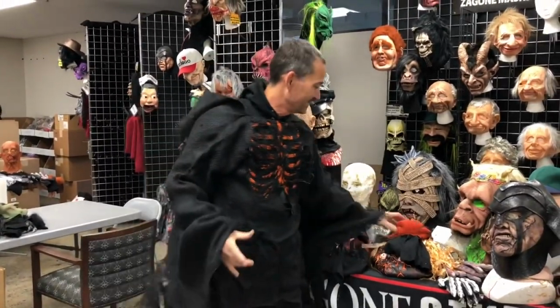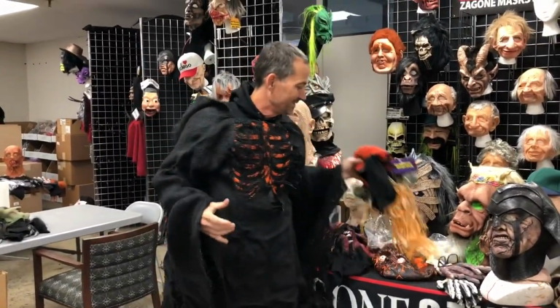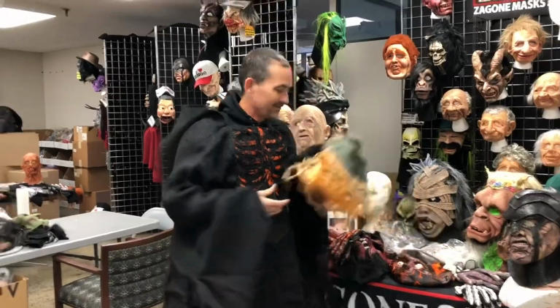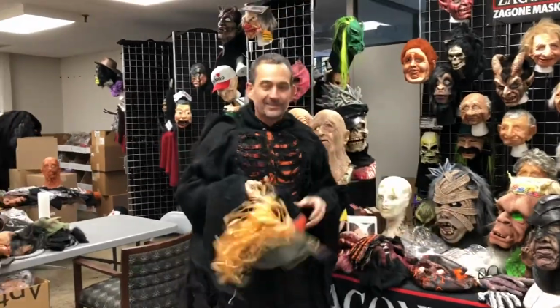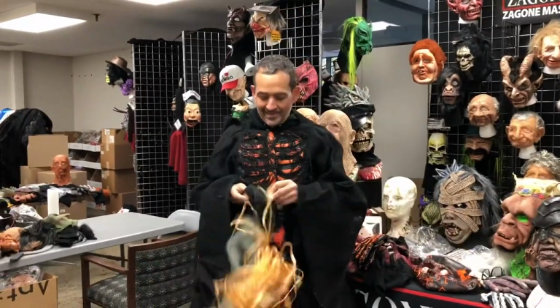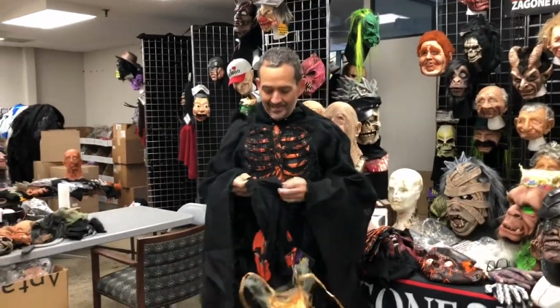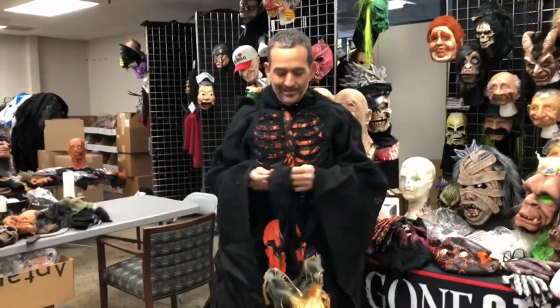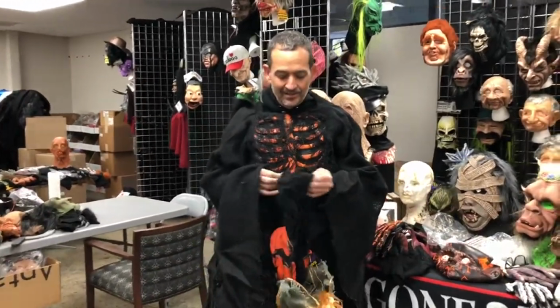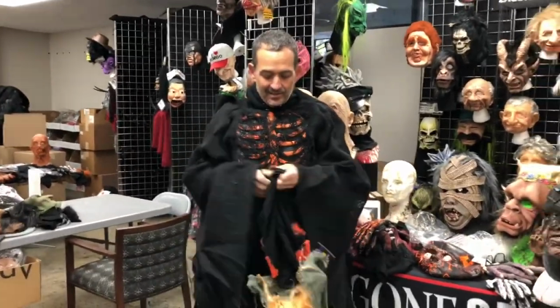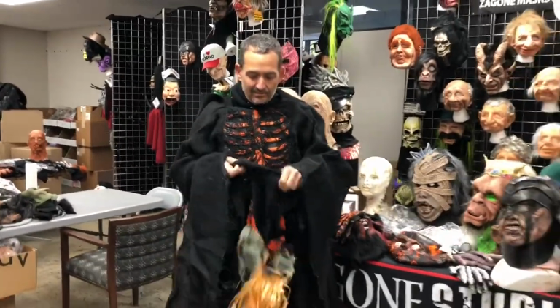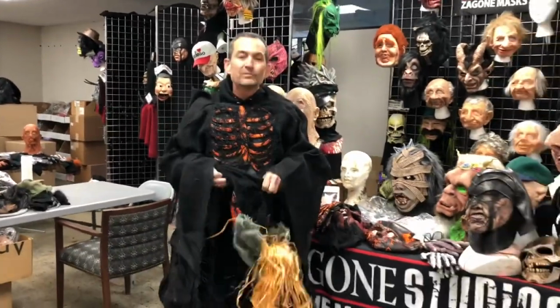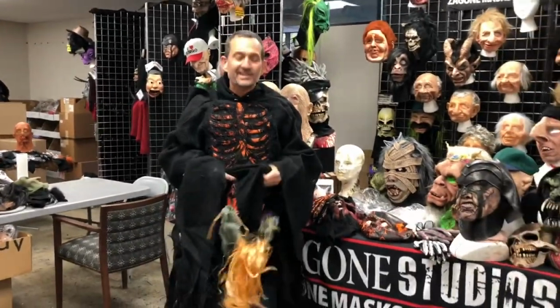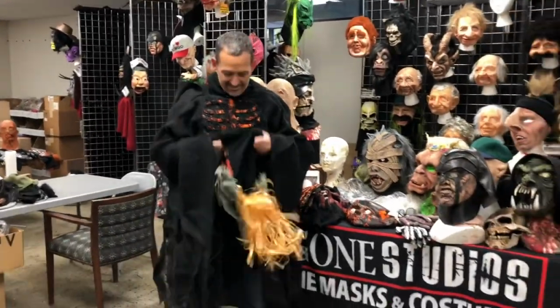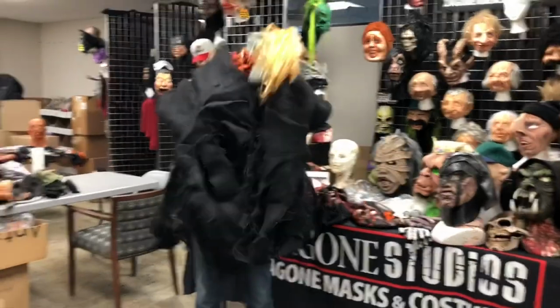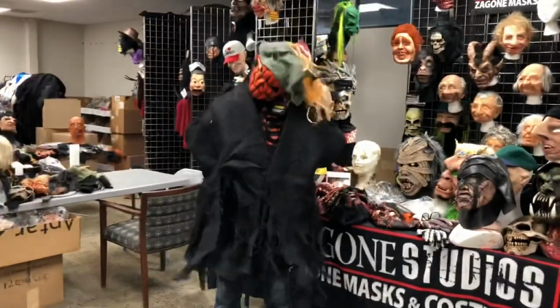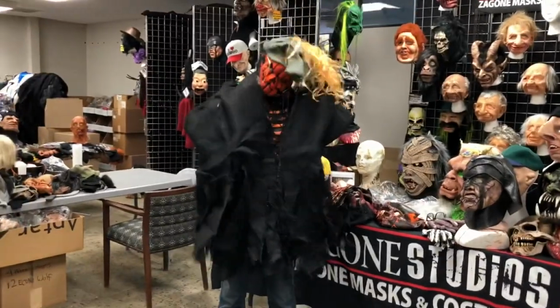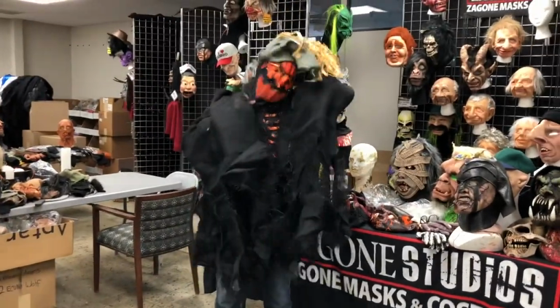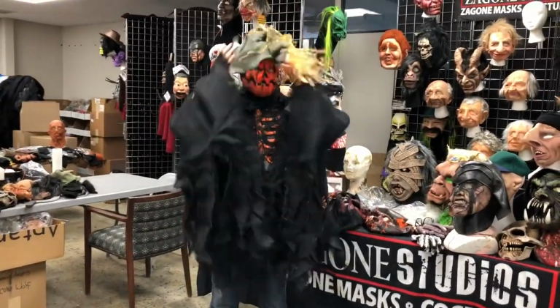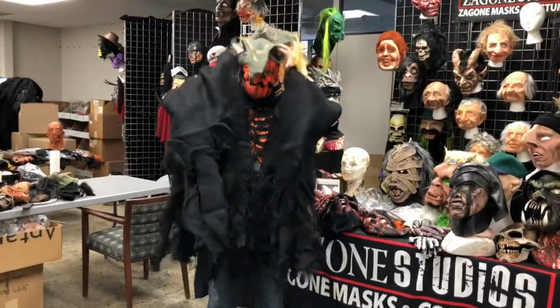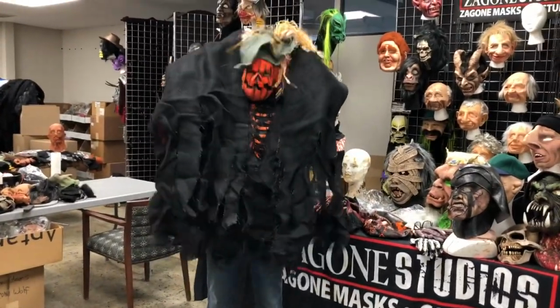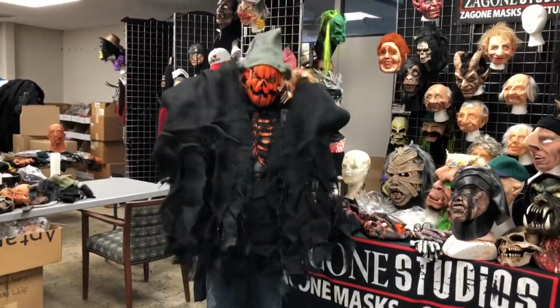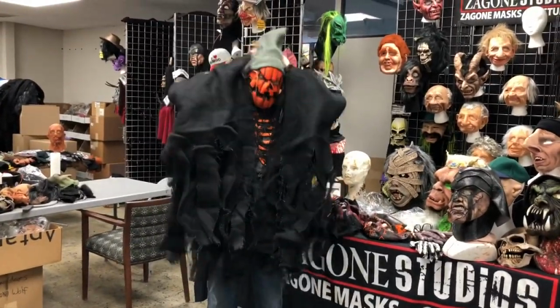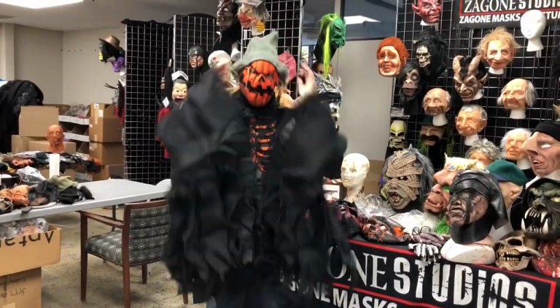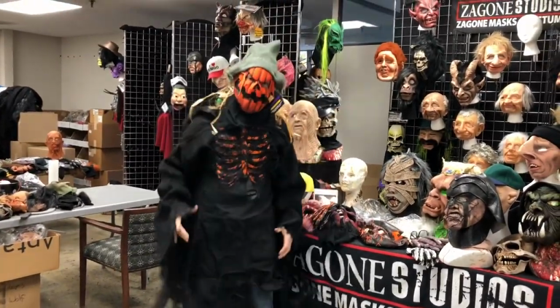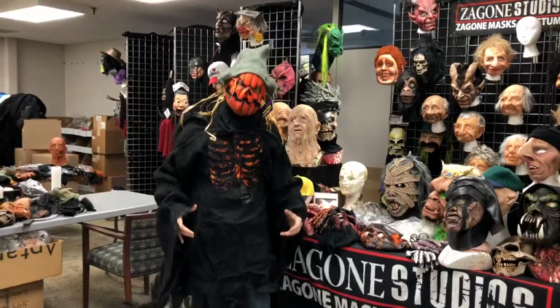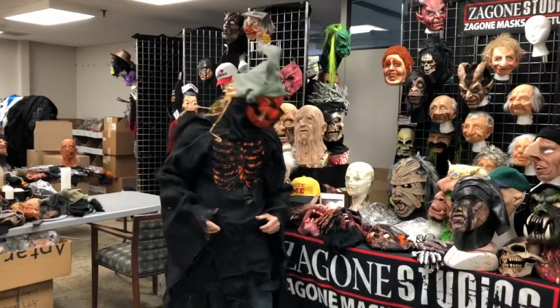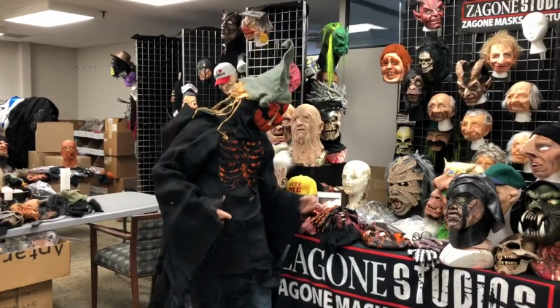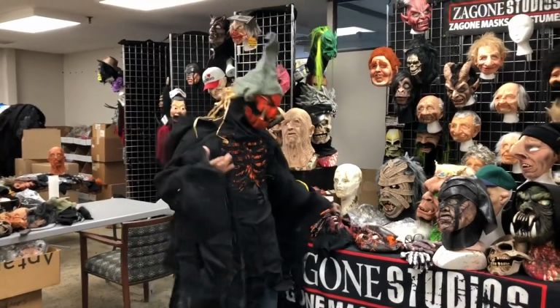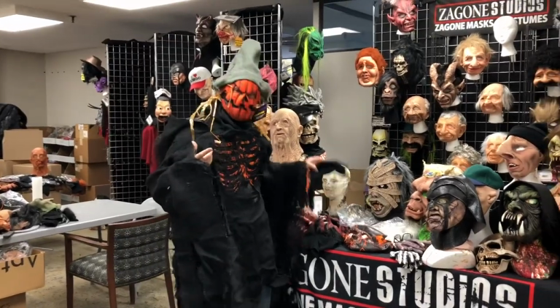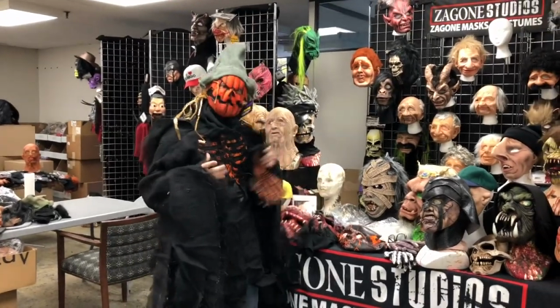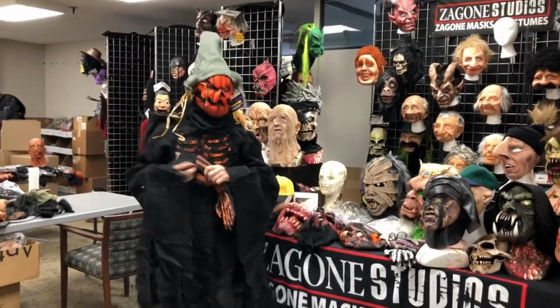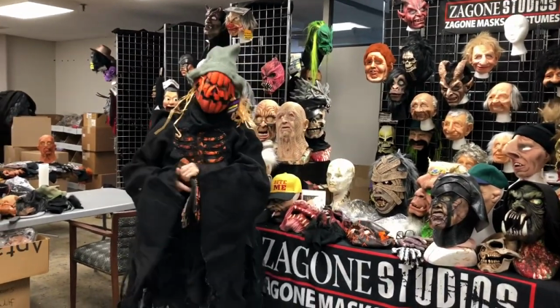They're awesome — like pumpkin spice lattes! Look at the mouth move. Look sharp, Richie, look sharp!